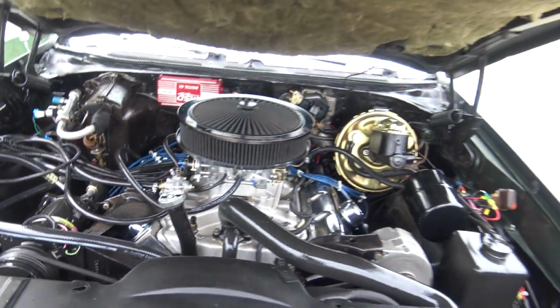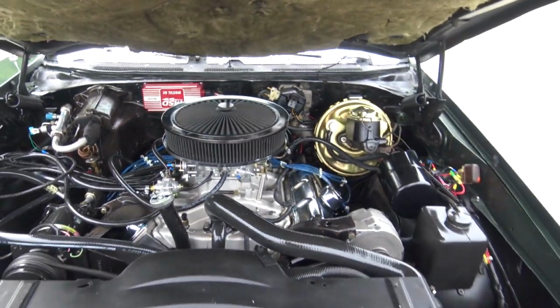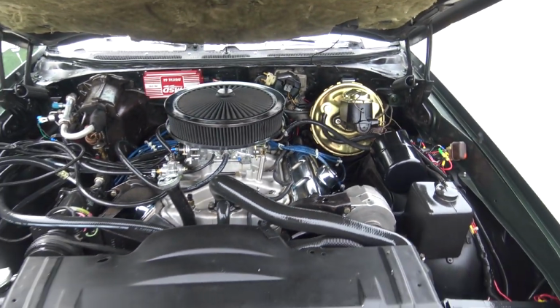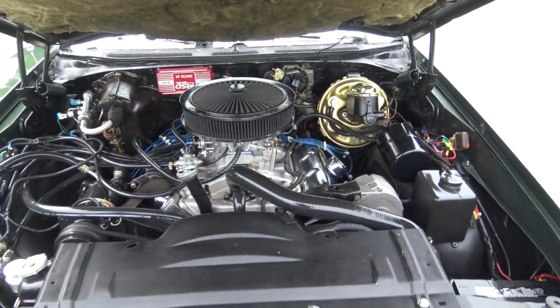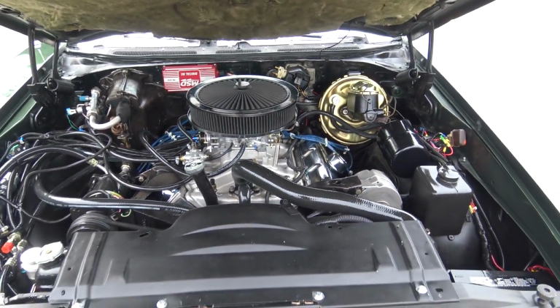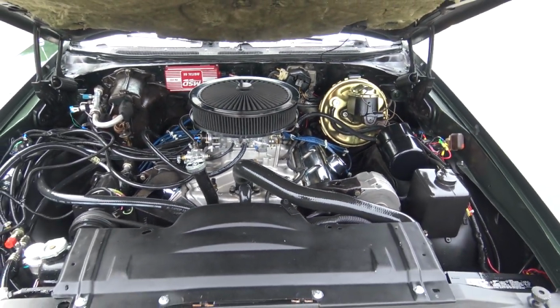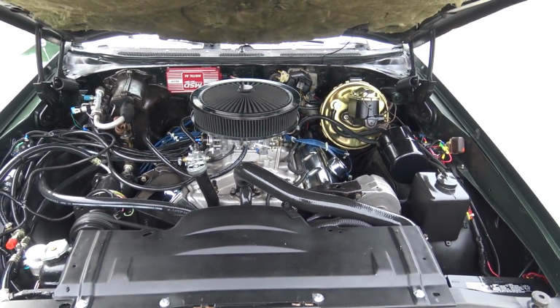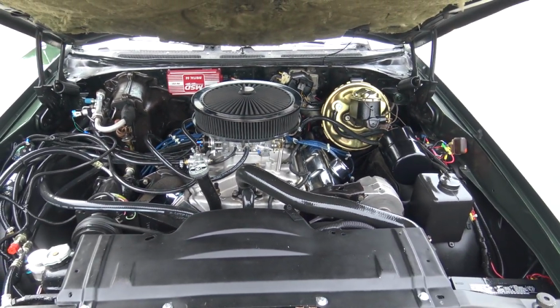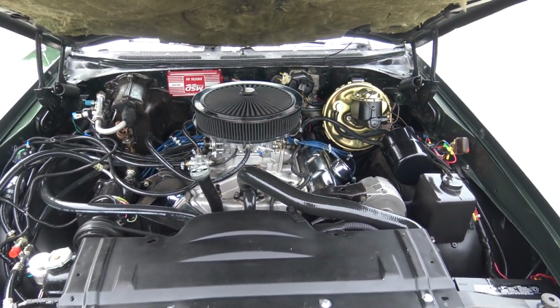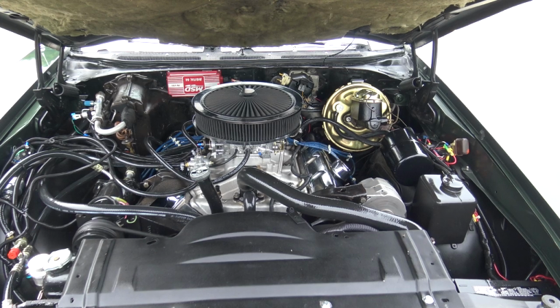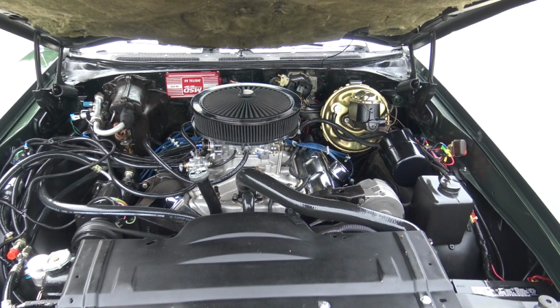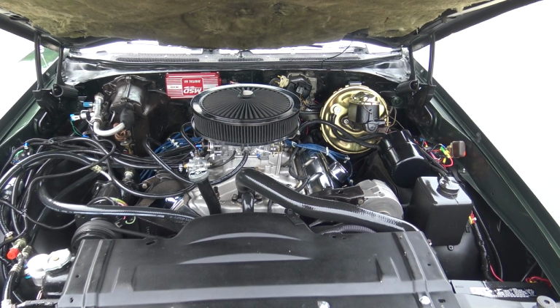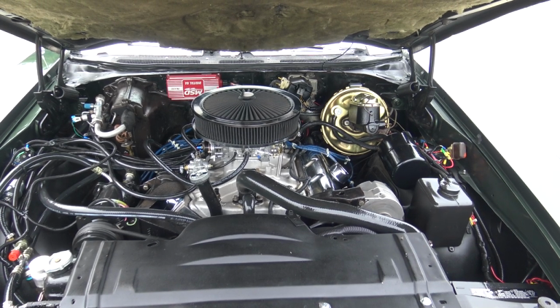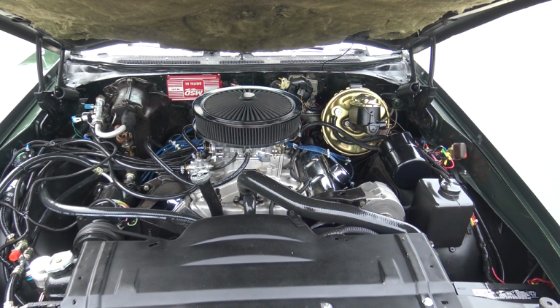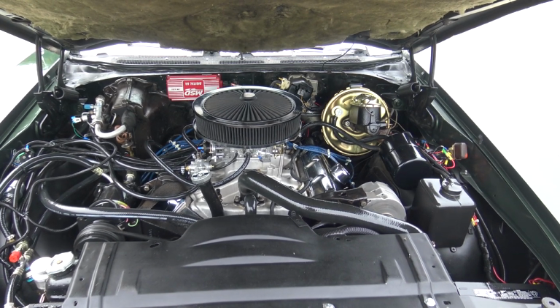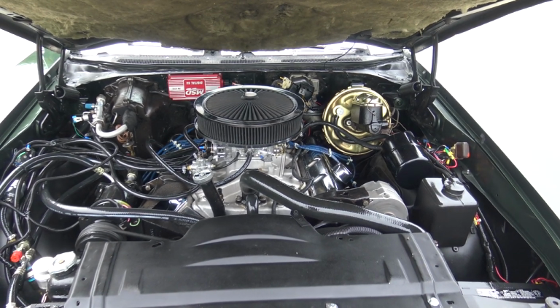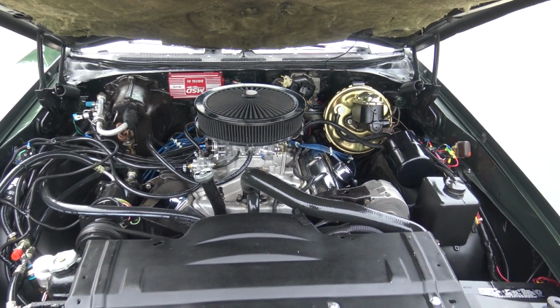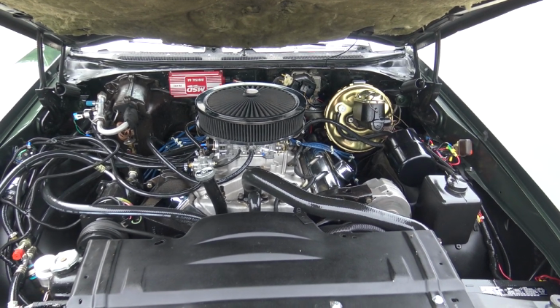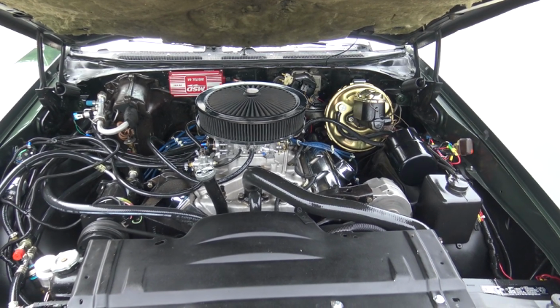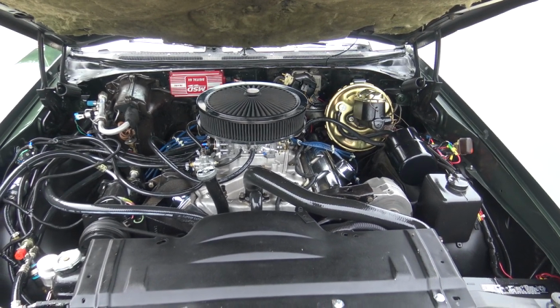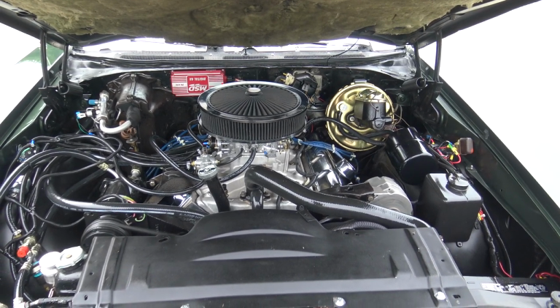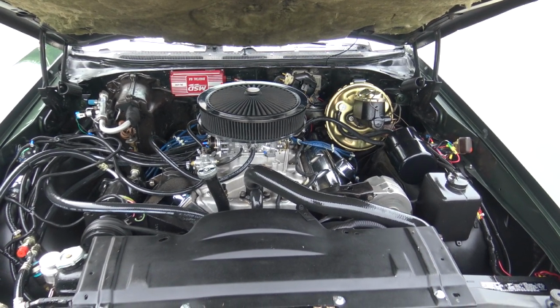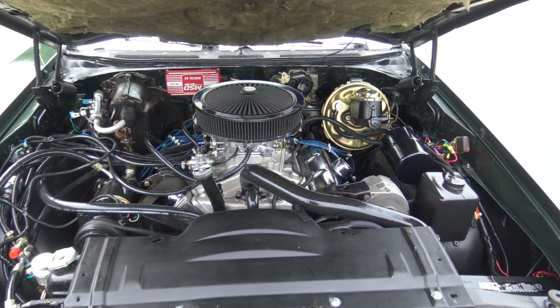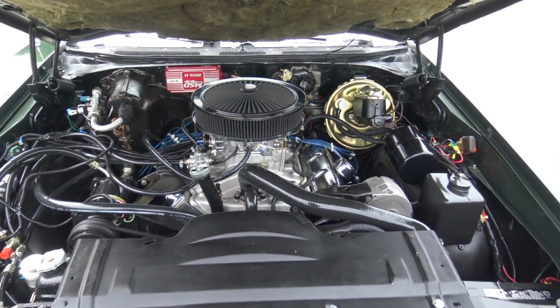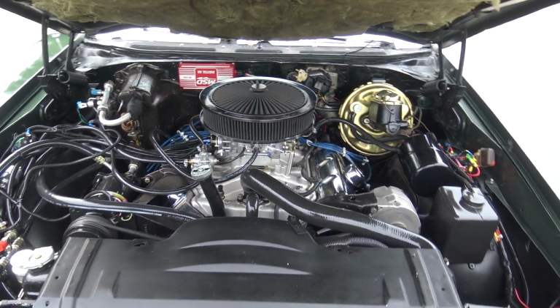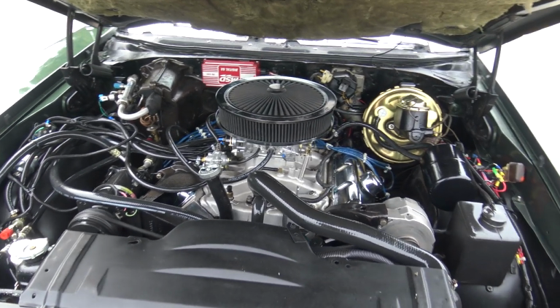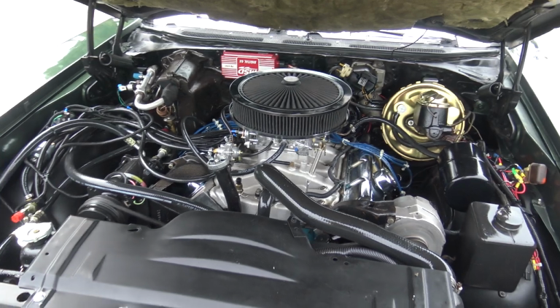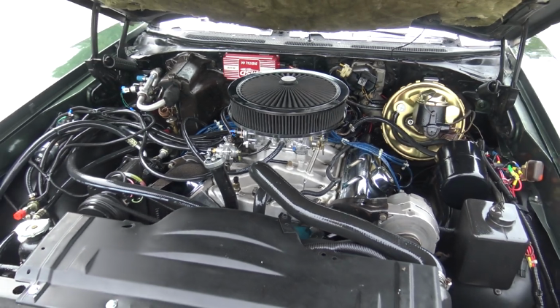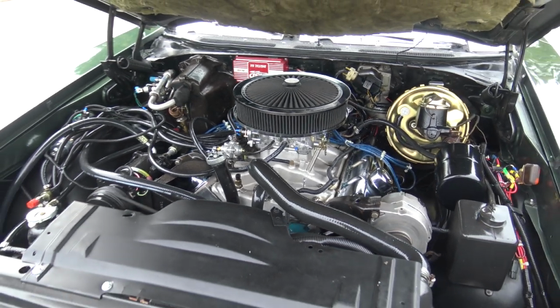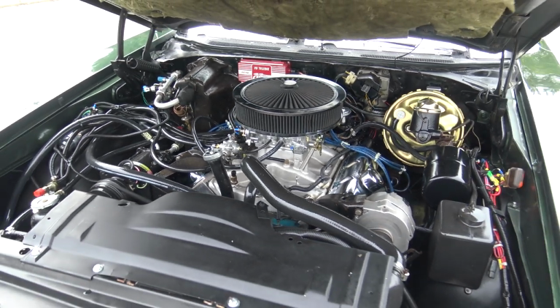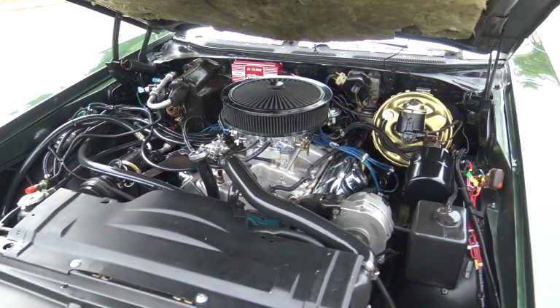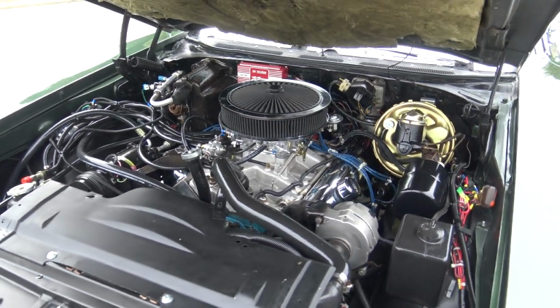It's got a really nice stereo system in it, hidden in the glove box. It's also got a couple subwoofers very nicely done in the trunk. It's got a really nice sounding stereo in it.